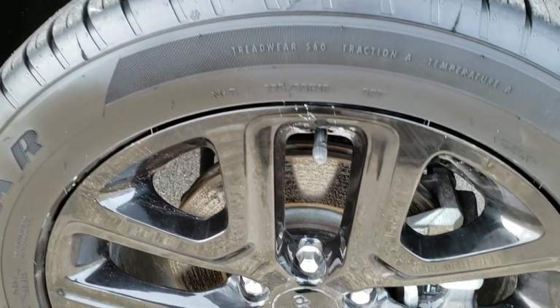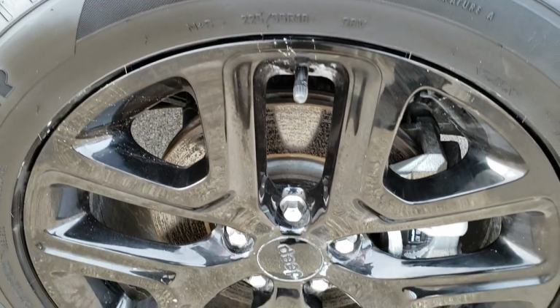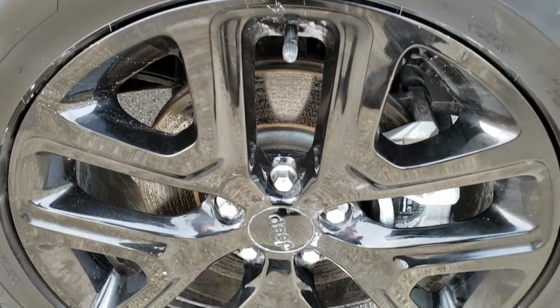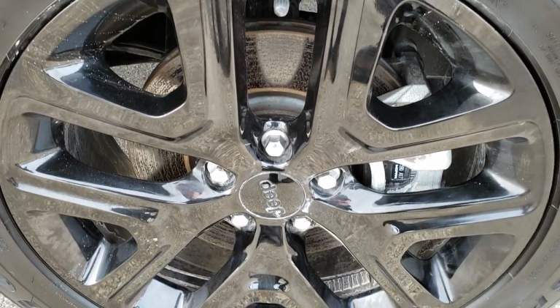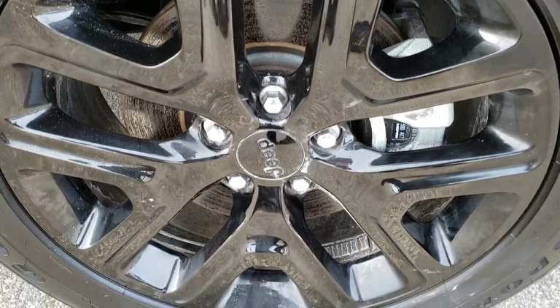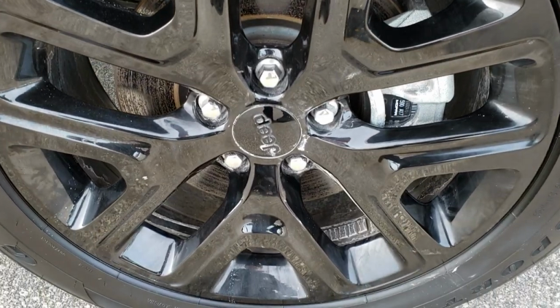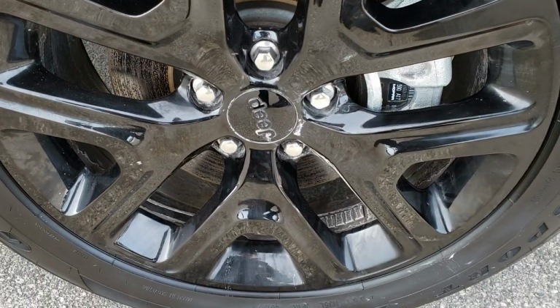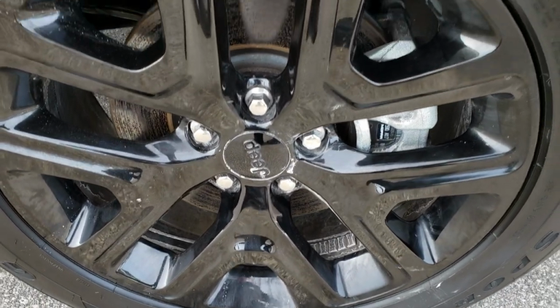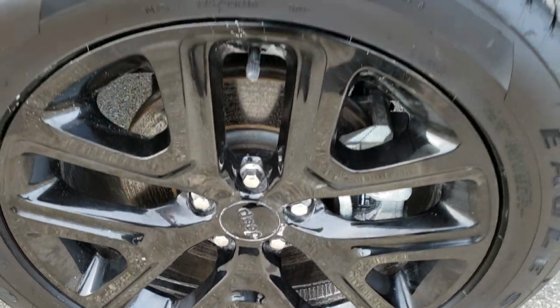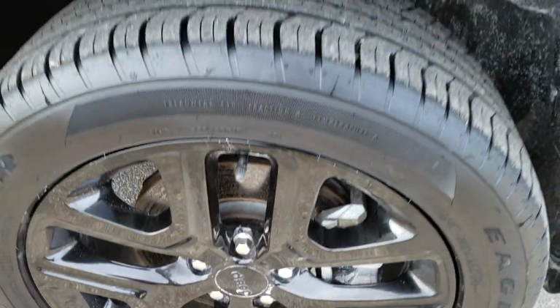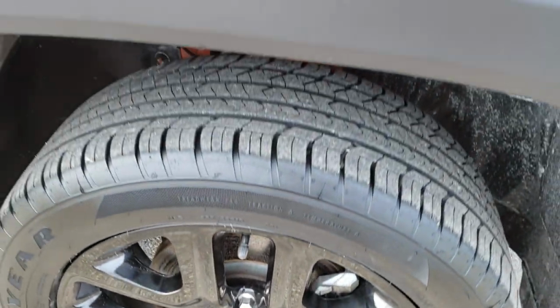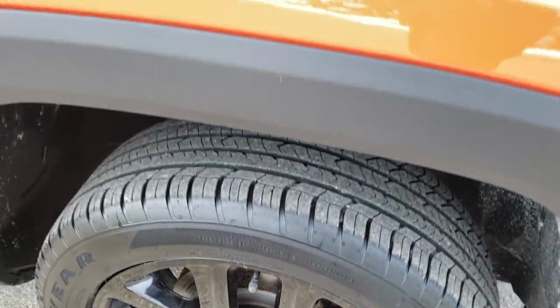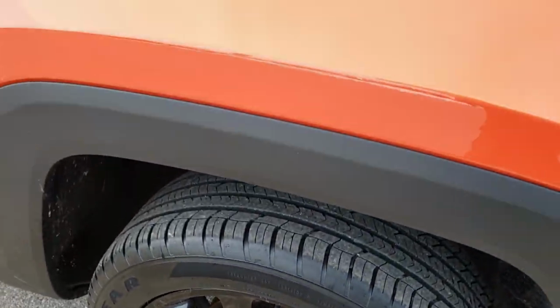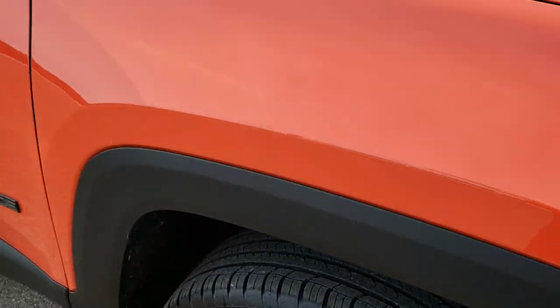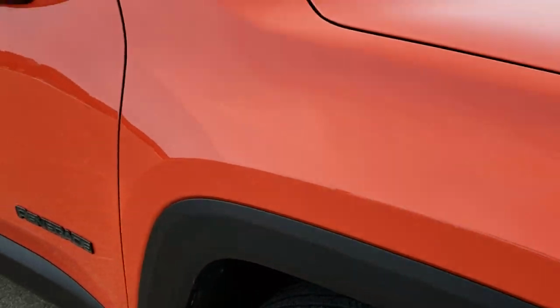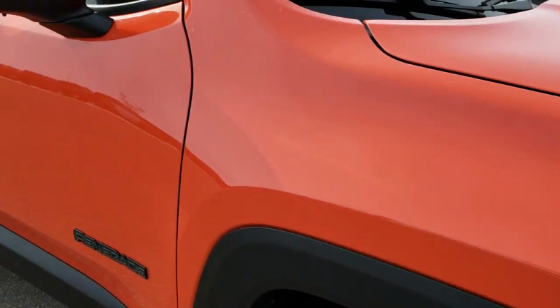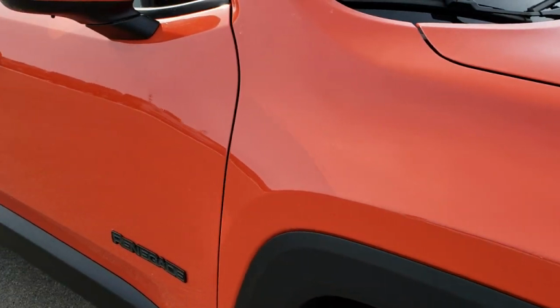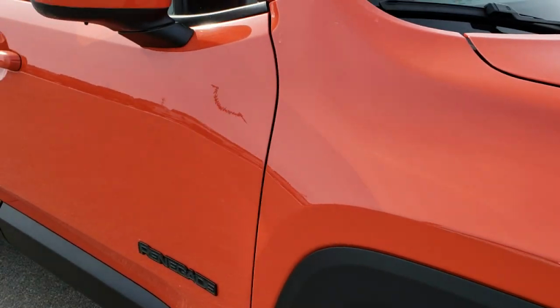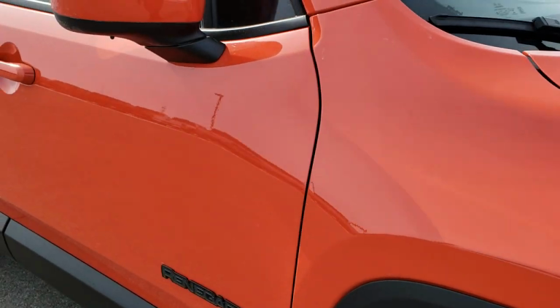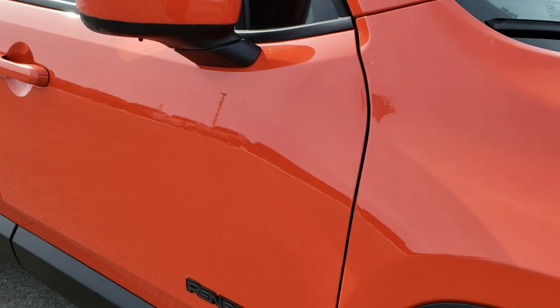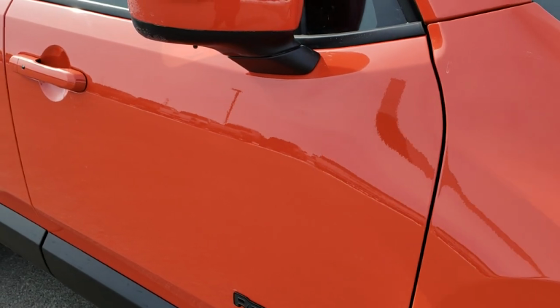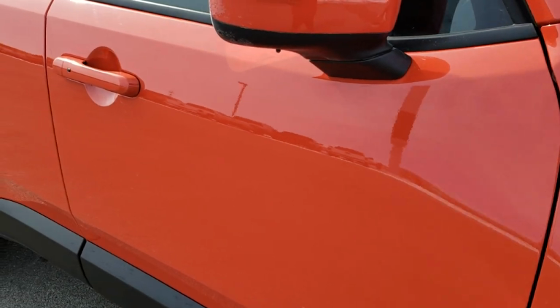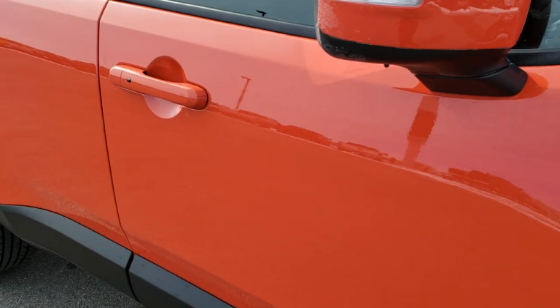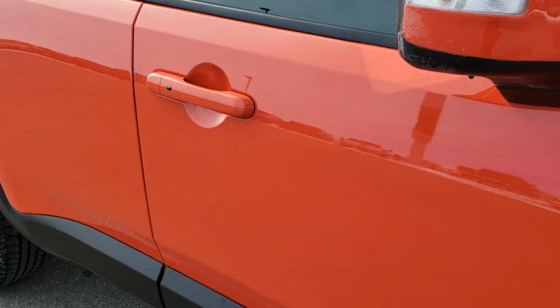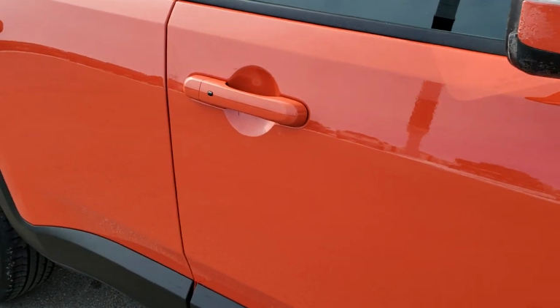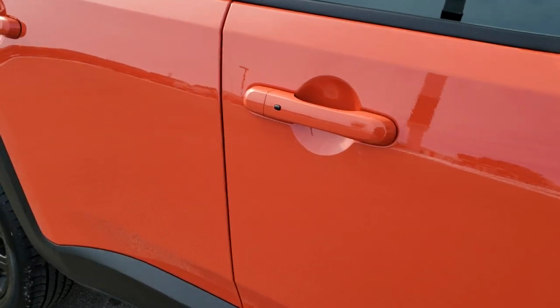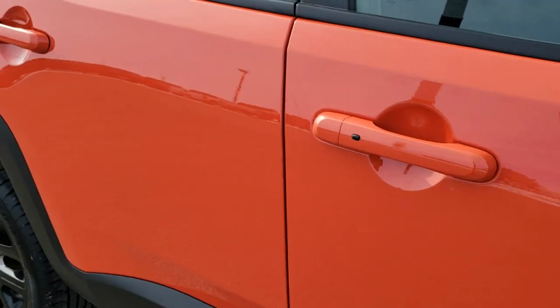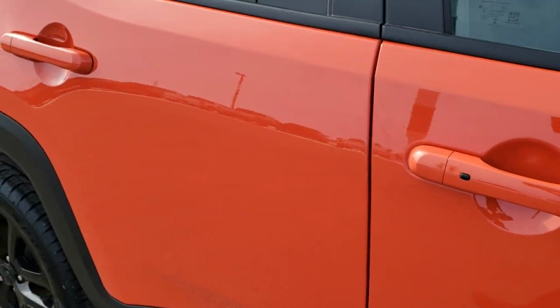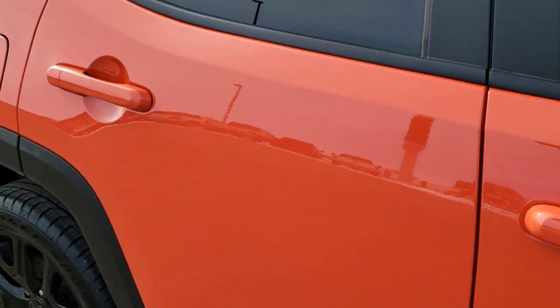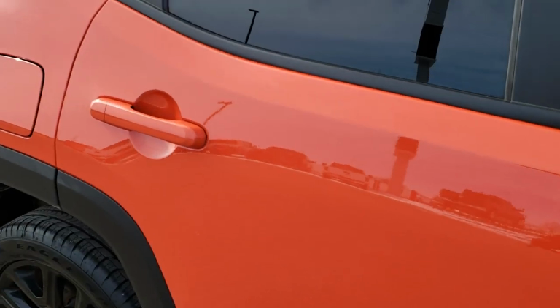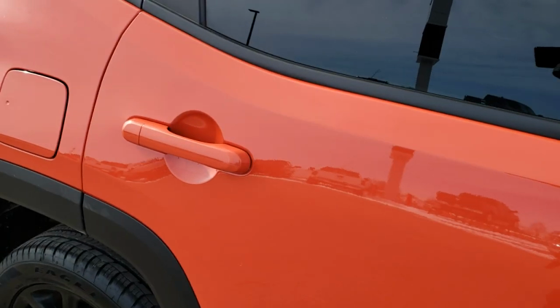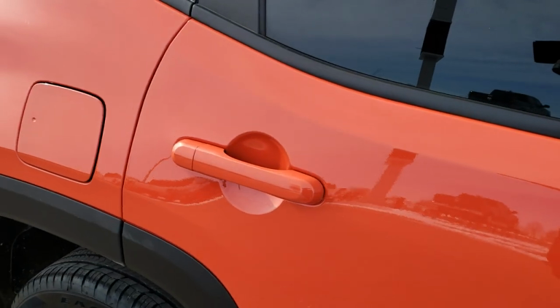Passenger side rim — no scuffs, no scrapes on that. And as you go down this side of the vehicle you can see just how clean the body is, how reflective and mirror-like that paint is.